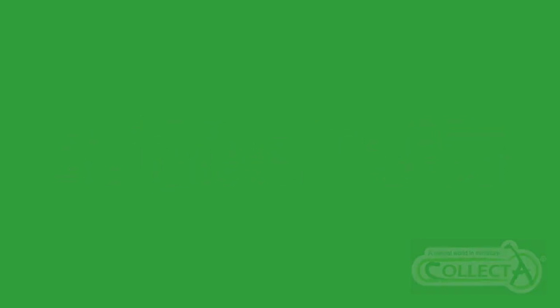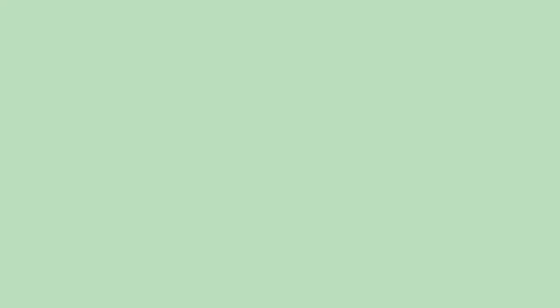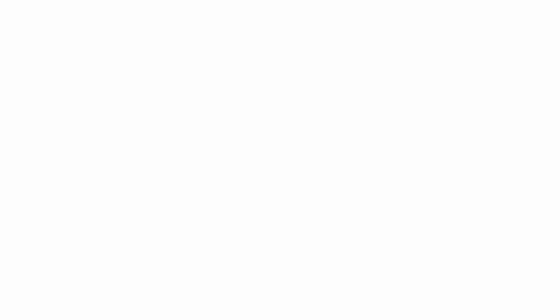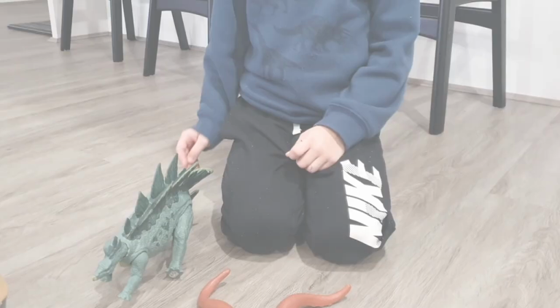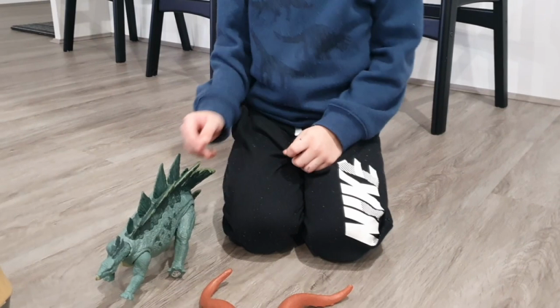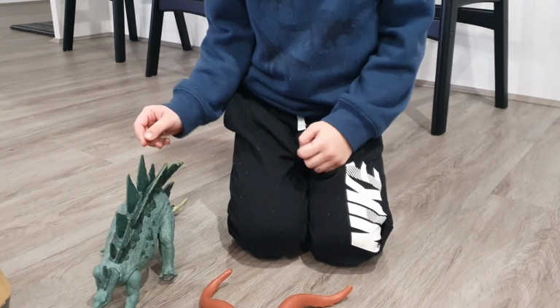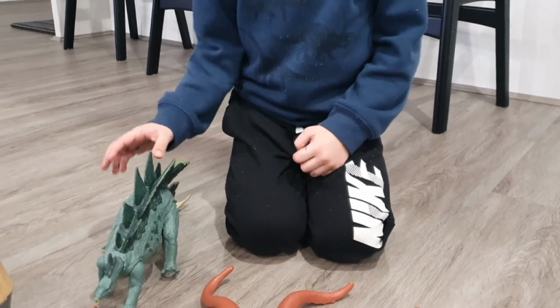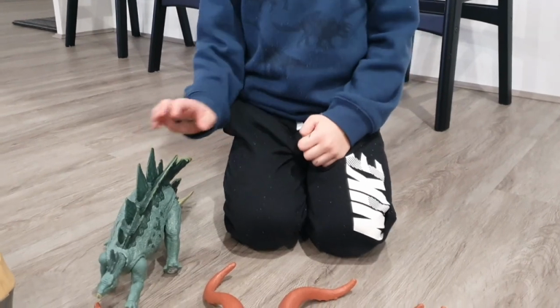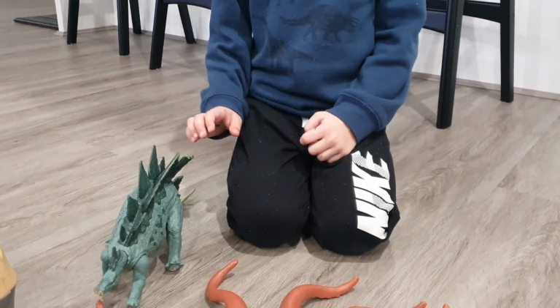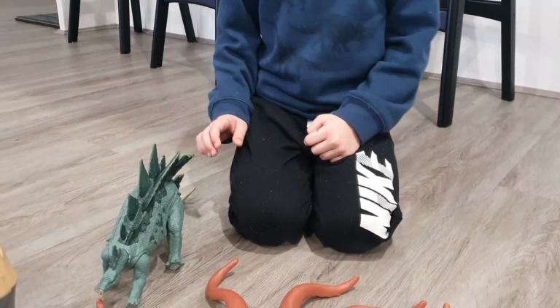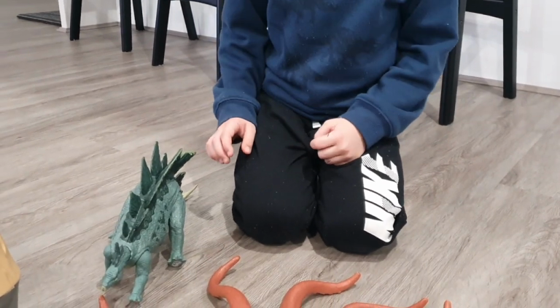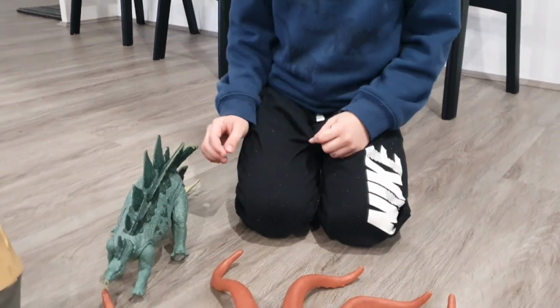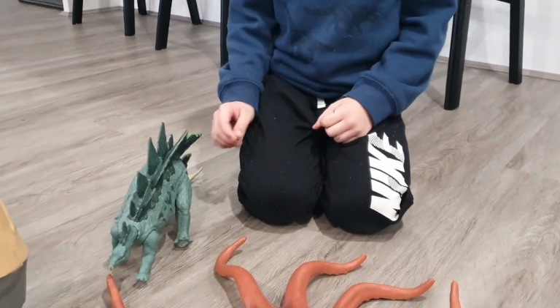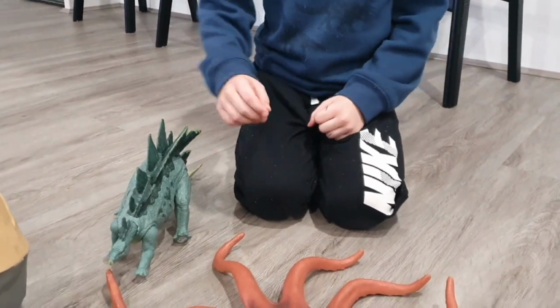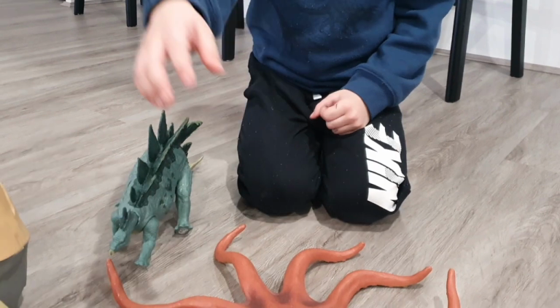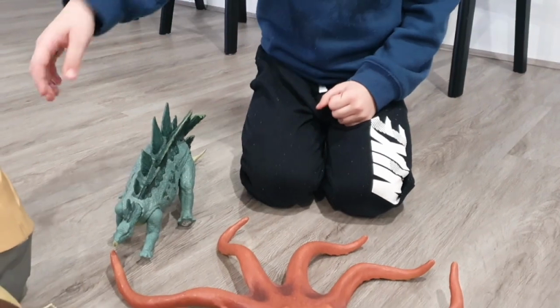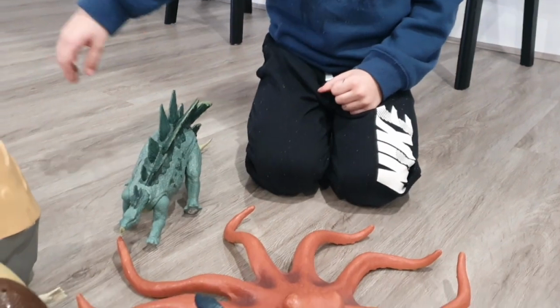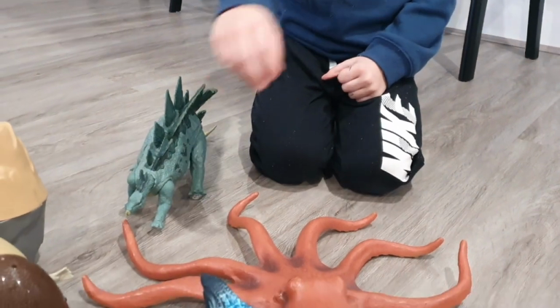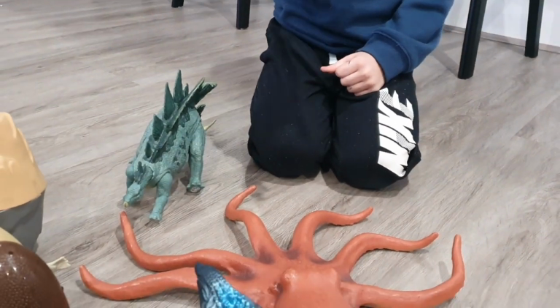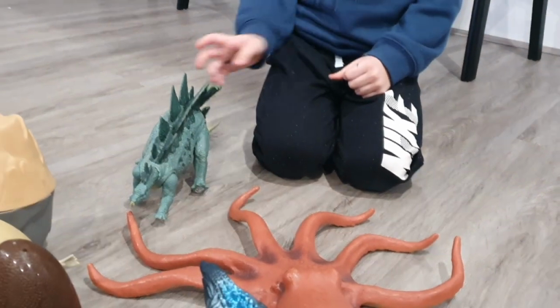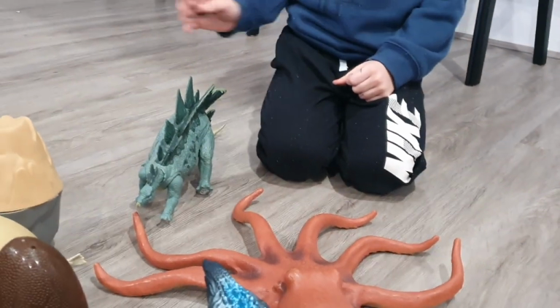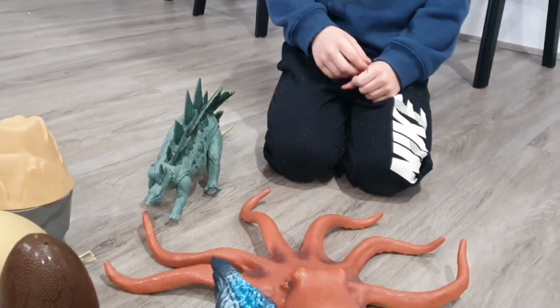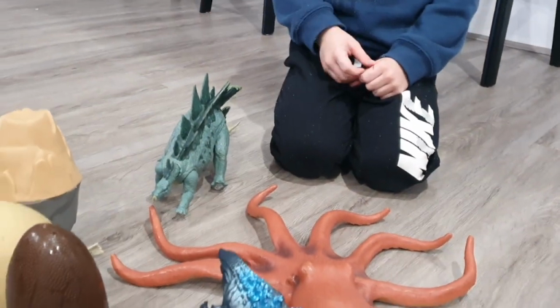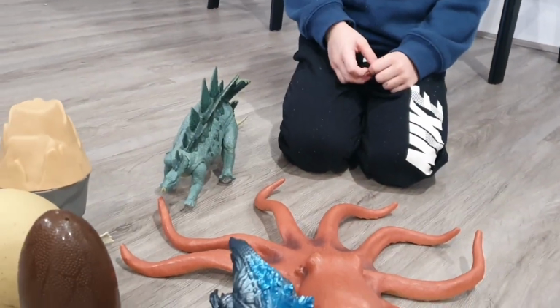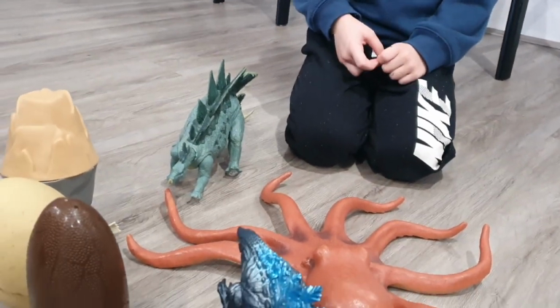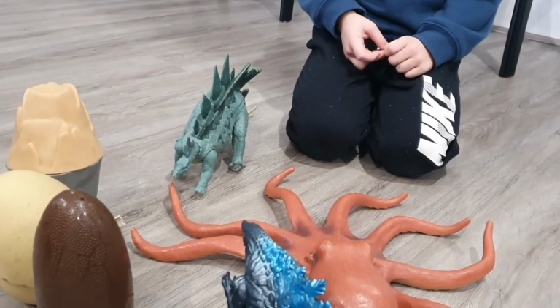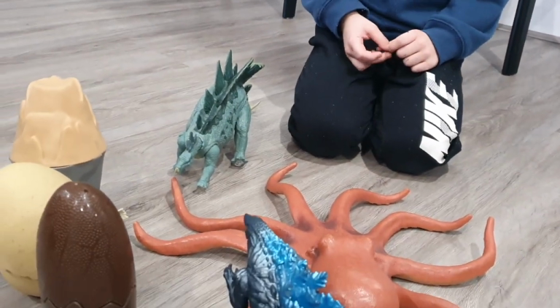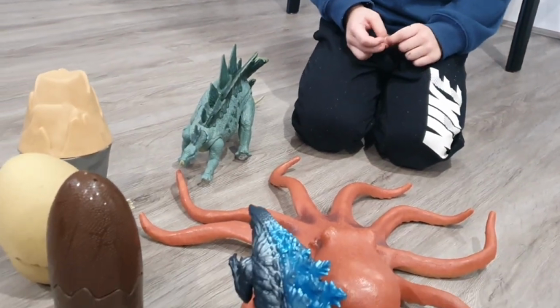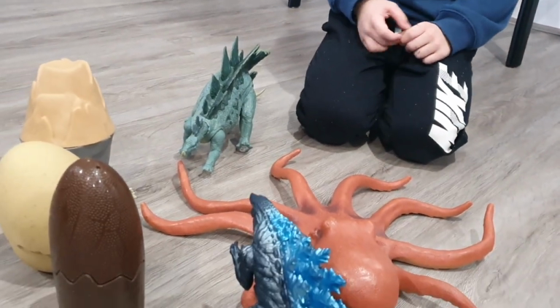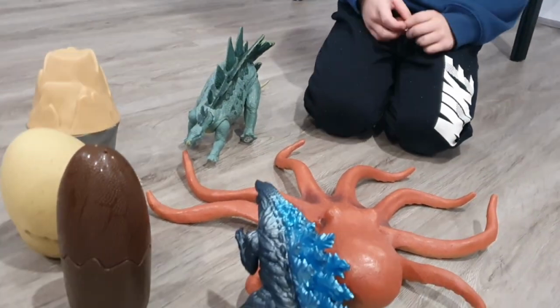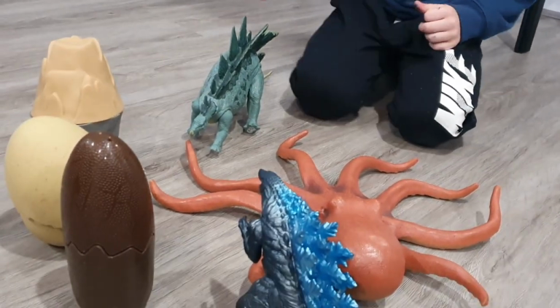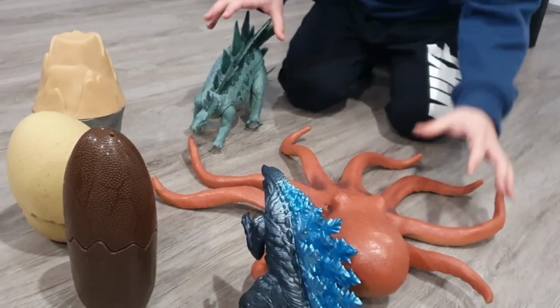Hi, welcome back to Lachlan Nimmin's Toy Box. We're gonna crack a few eggs and look at these toys, and let's get started.